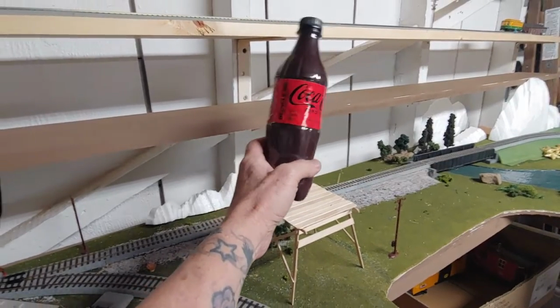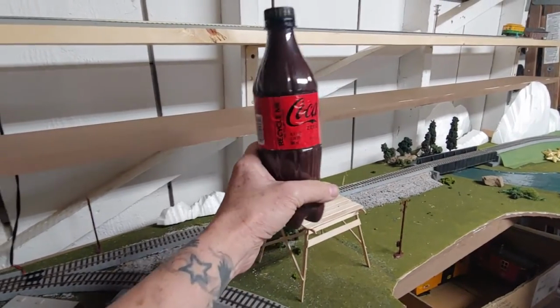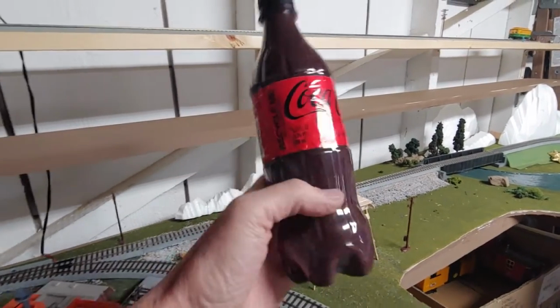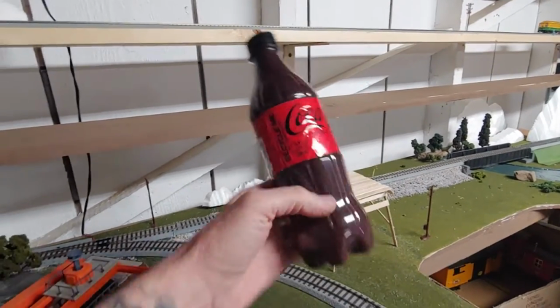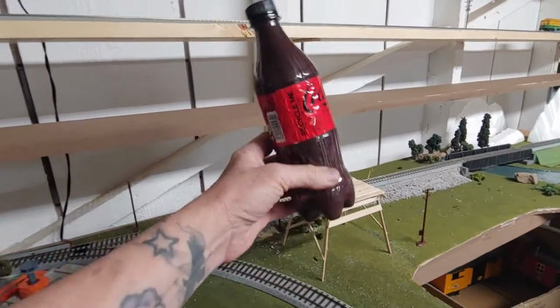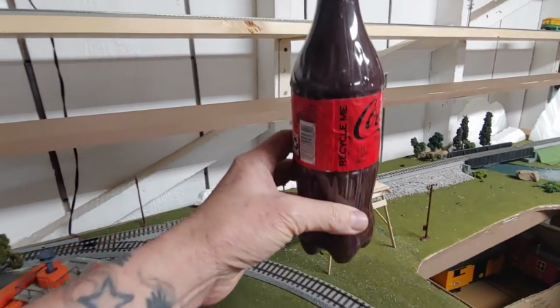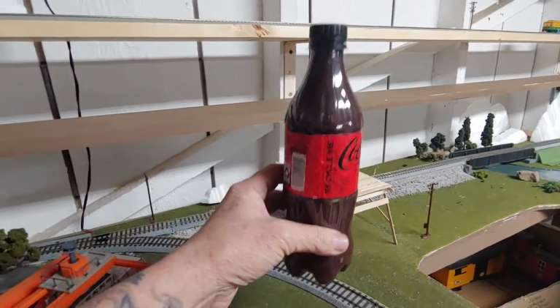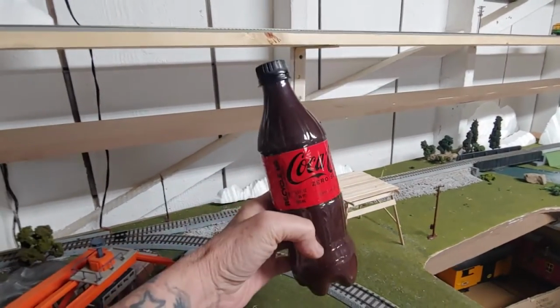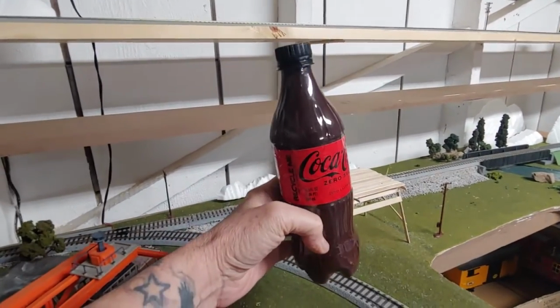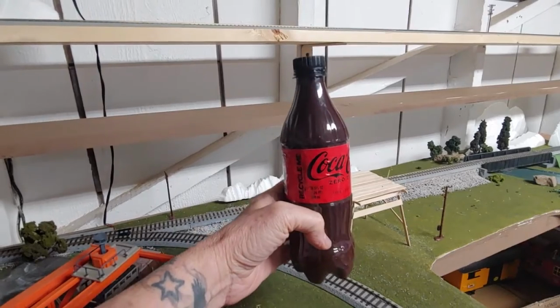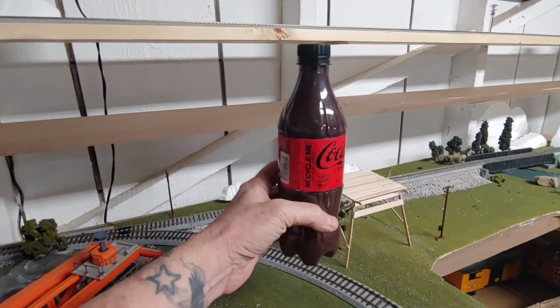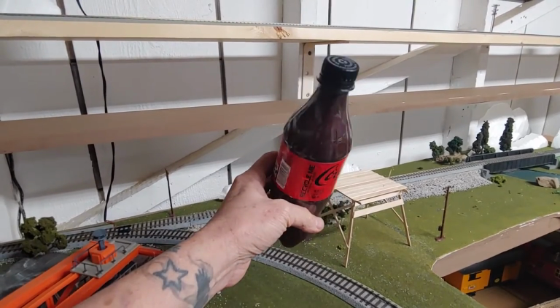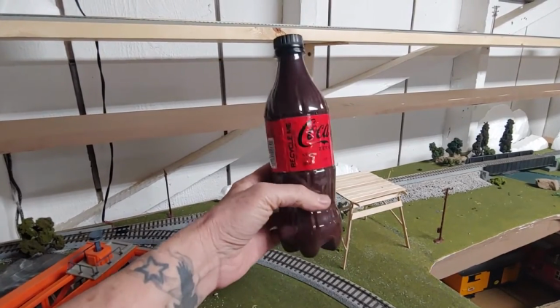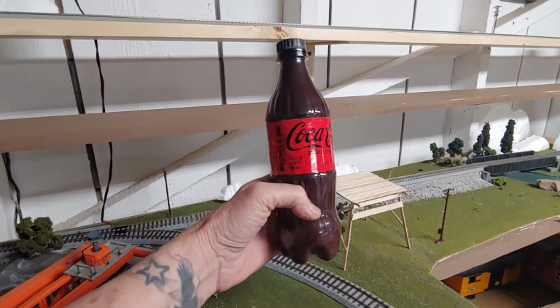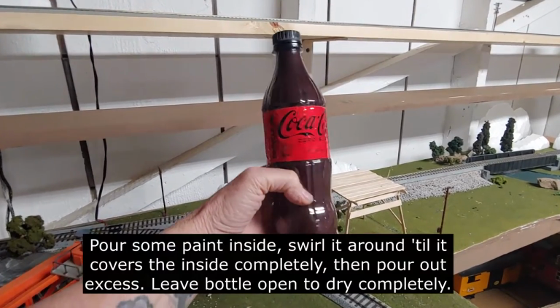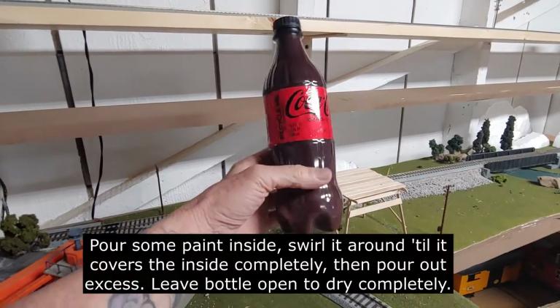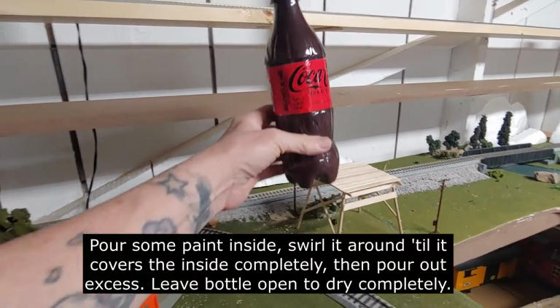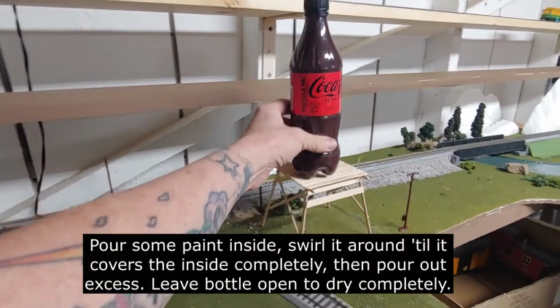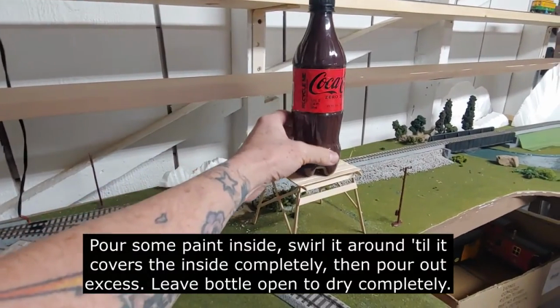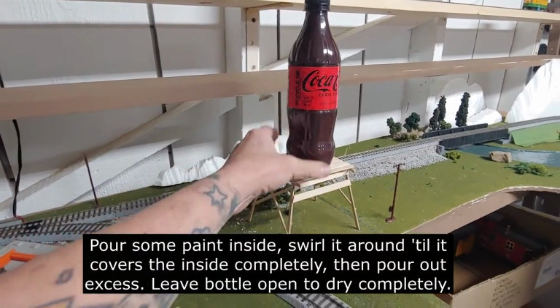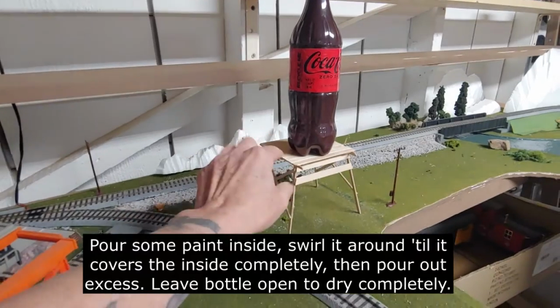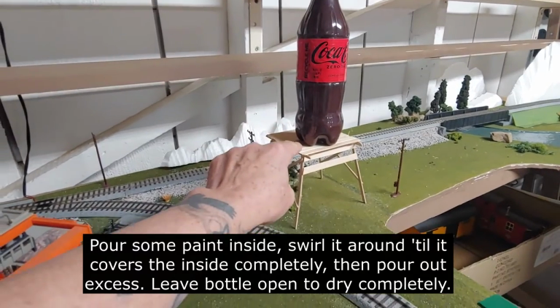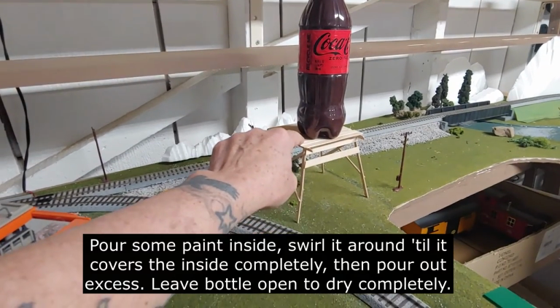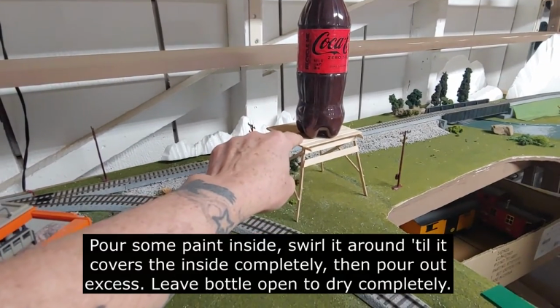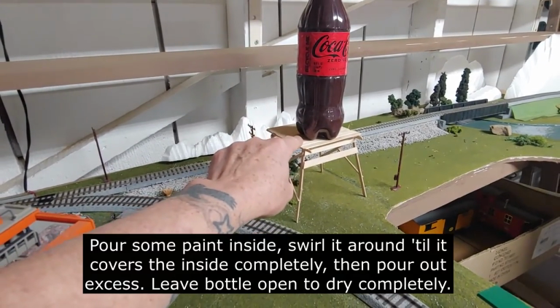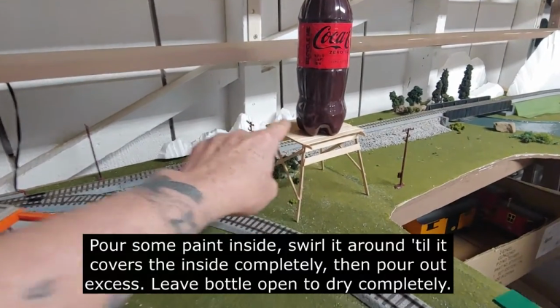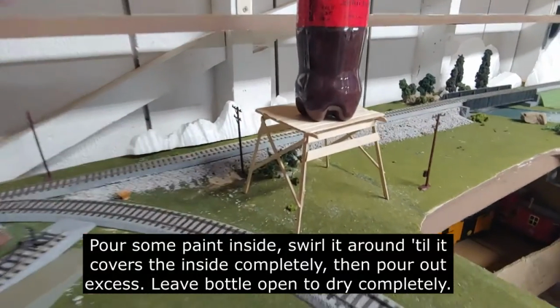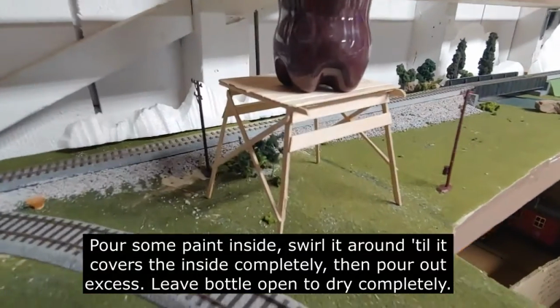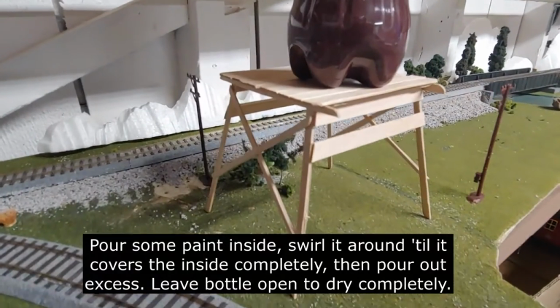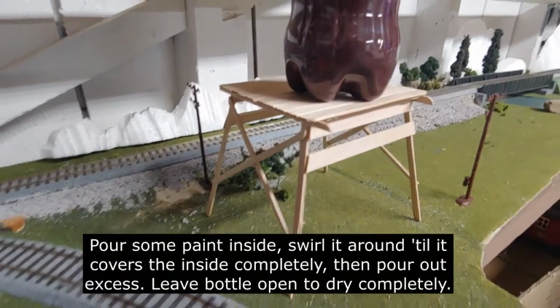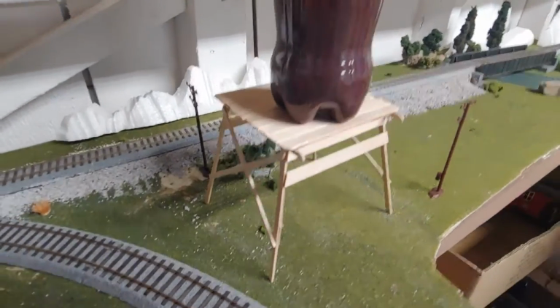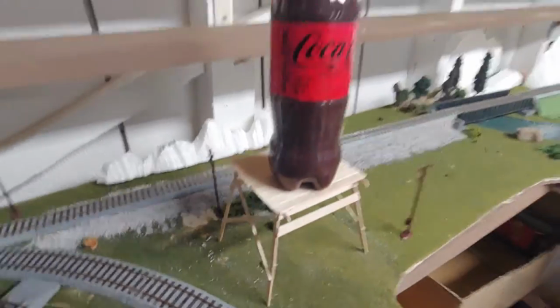We made a simple water tower here using an empty Coke bottle — what else would we use? We just filled it up with some paint and left it open so it could dry. Then we built a little wooden platform here out of some Popsicle sticks that we got at the Dollar Tree.